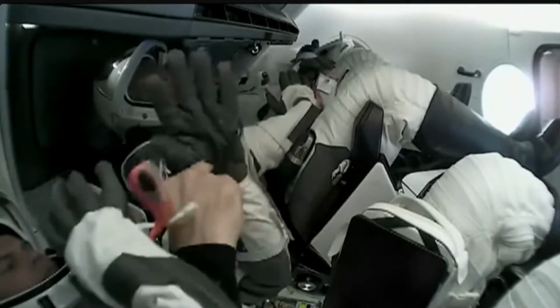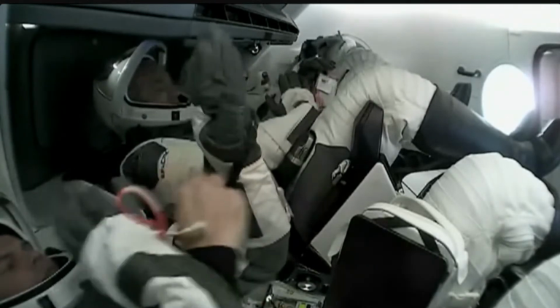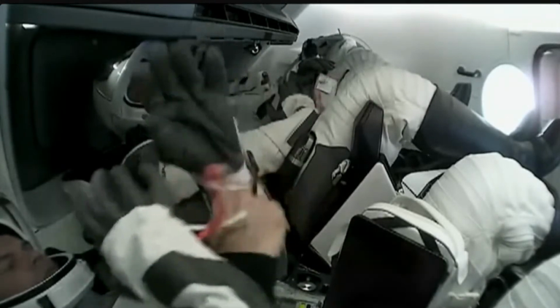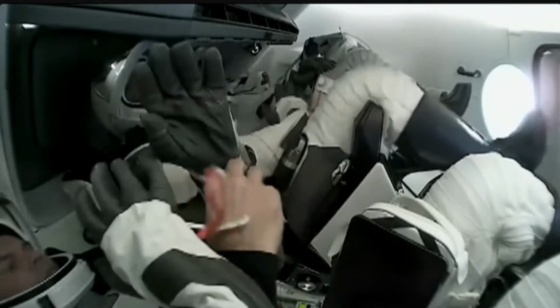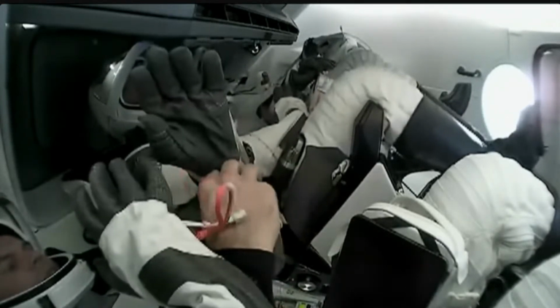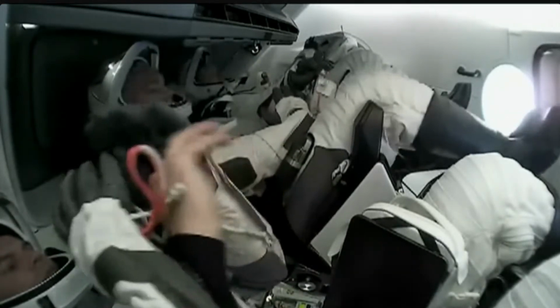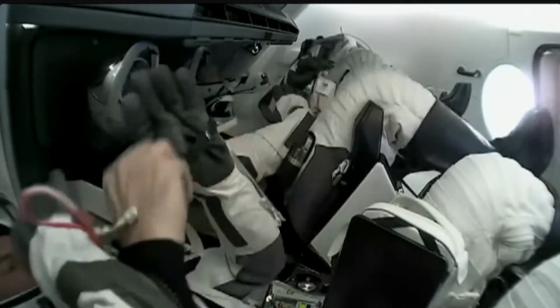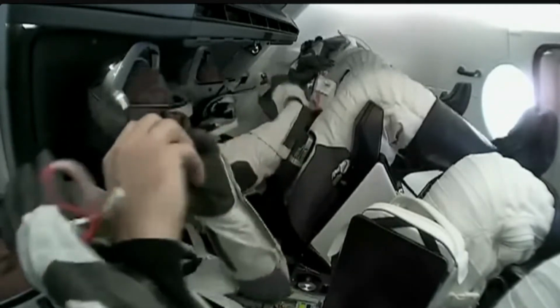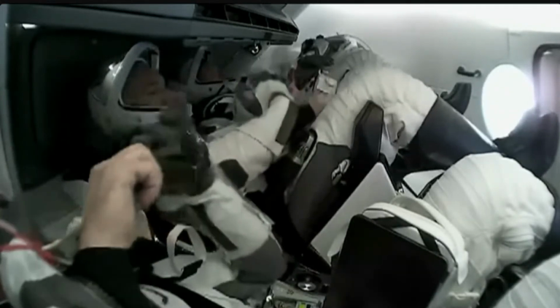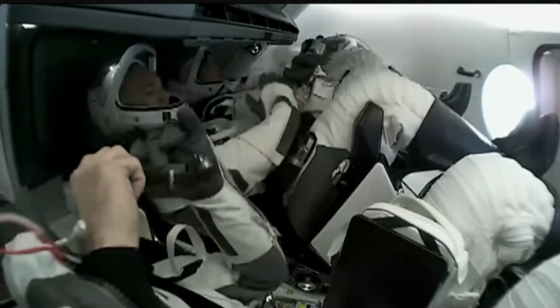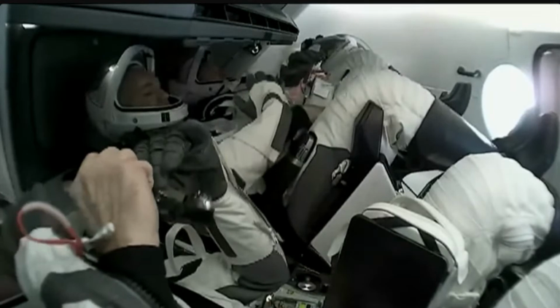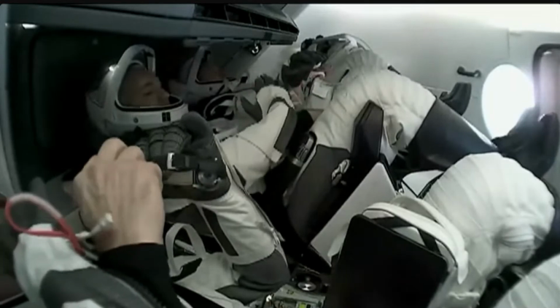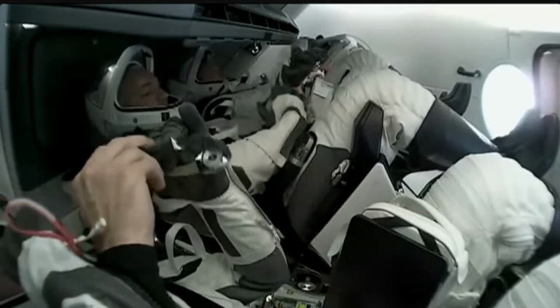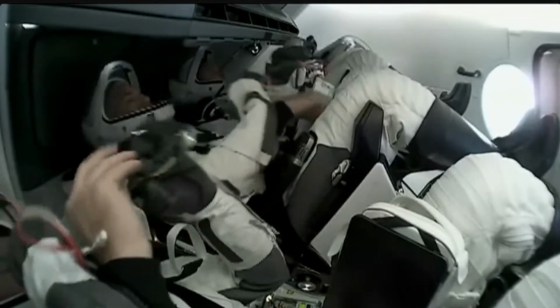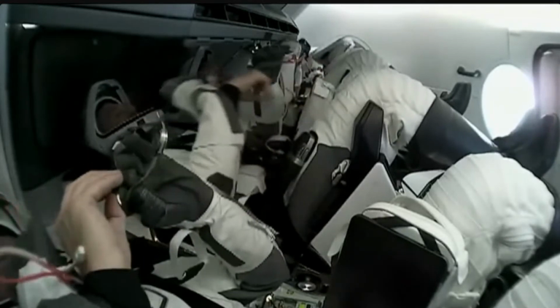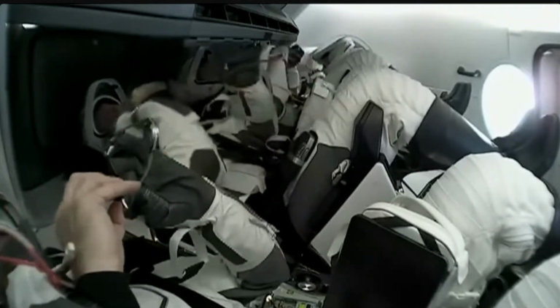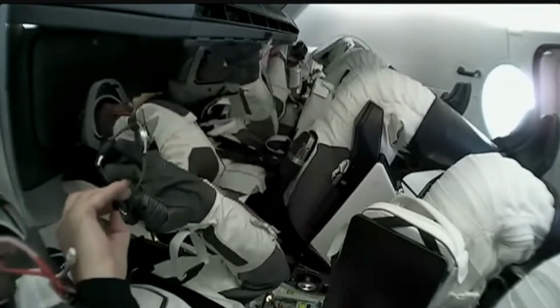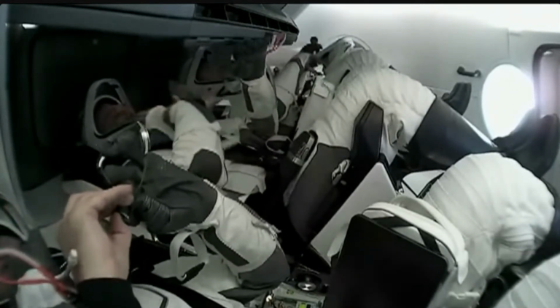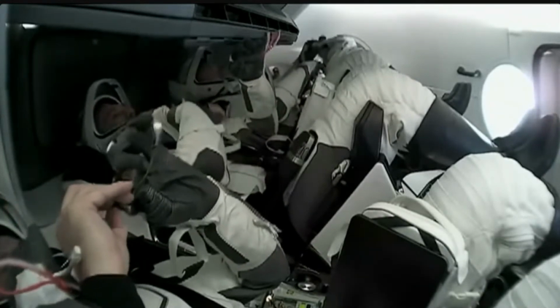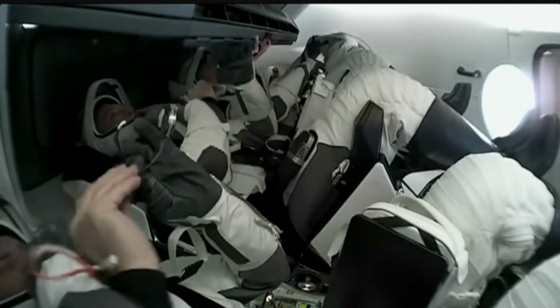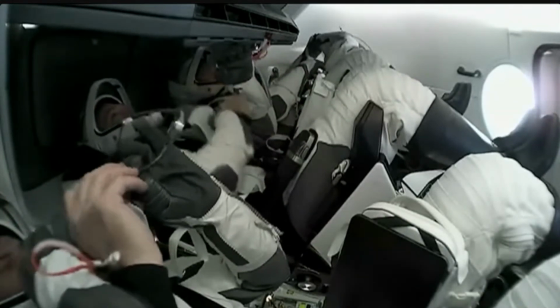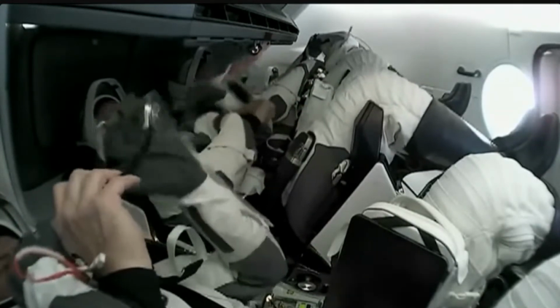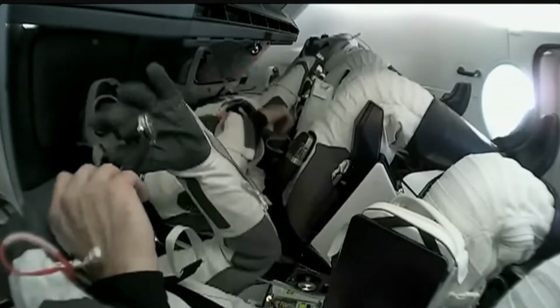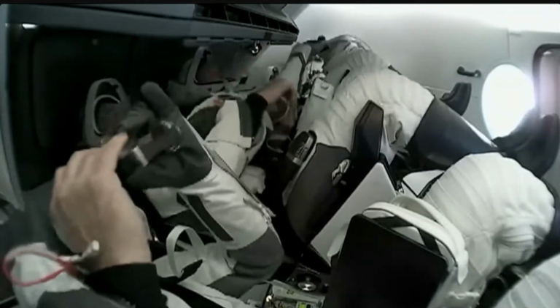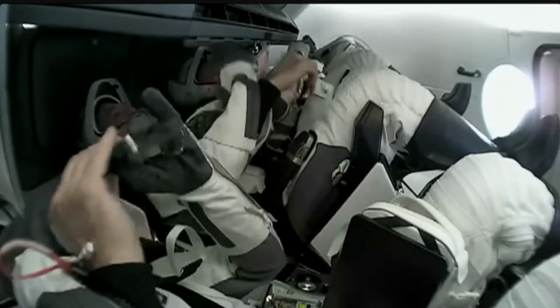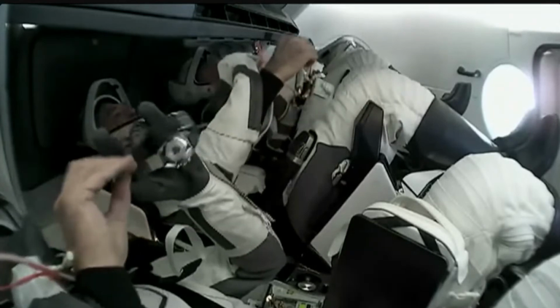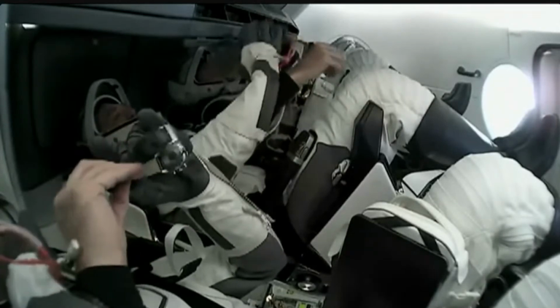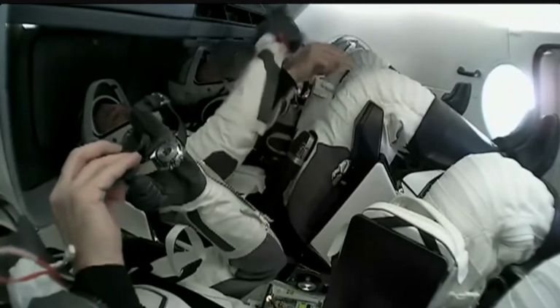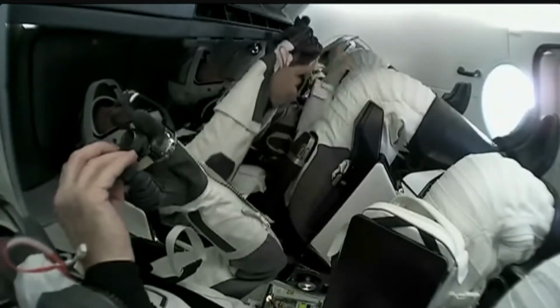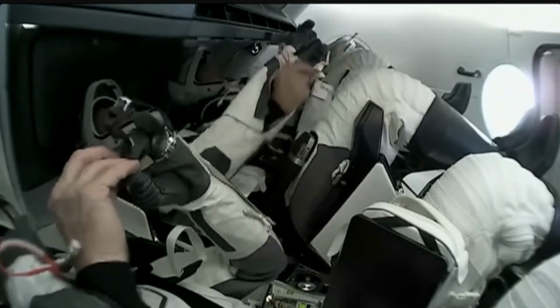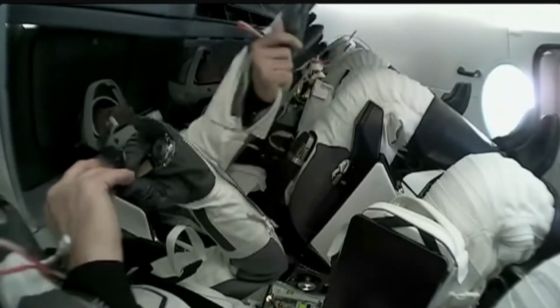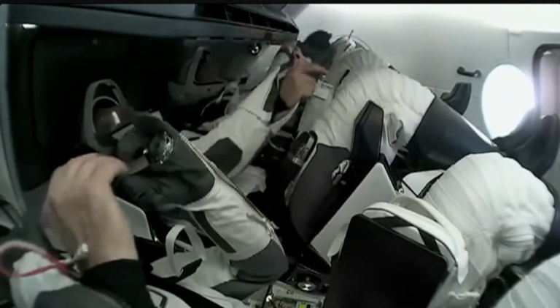We will take a break in our coverage for now while they go through the depressurization process of the vestibule, and we will be back on air at 8 a.m. Central, 9 a.m. Eastern. Until then, this is Mission Control Houston.